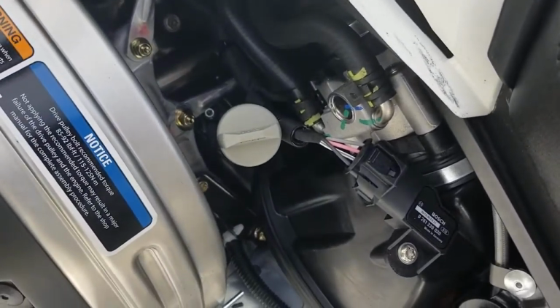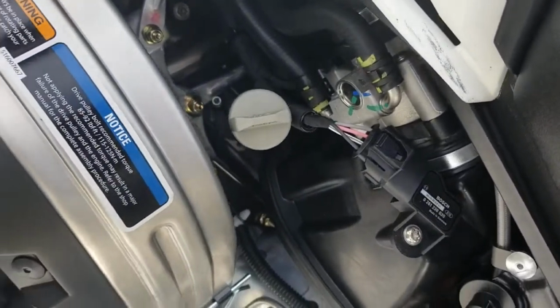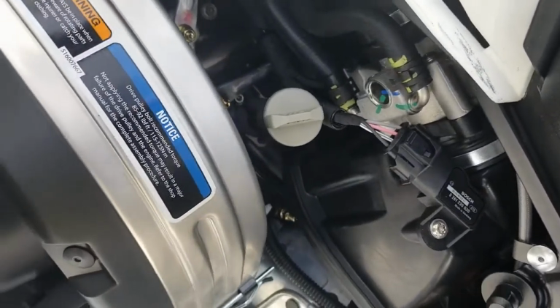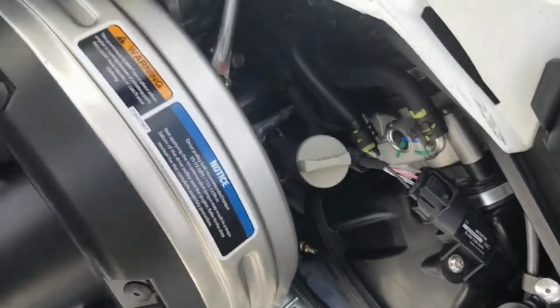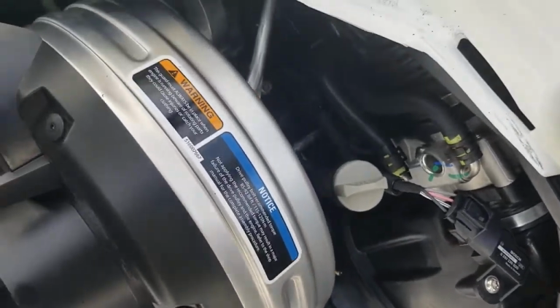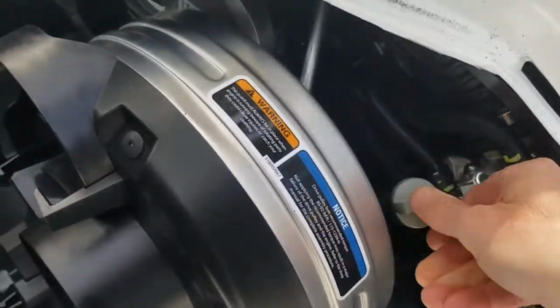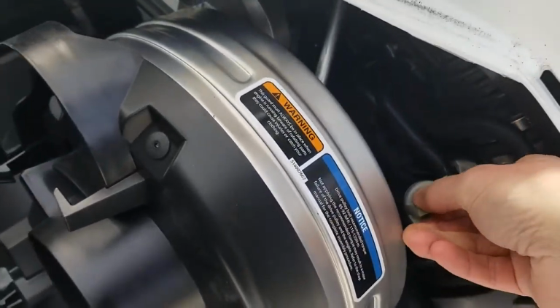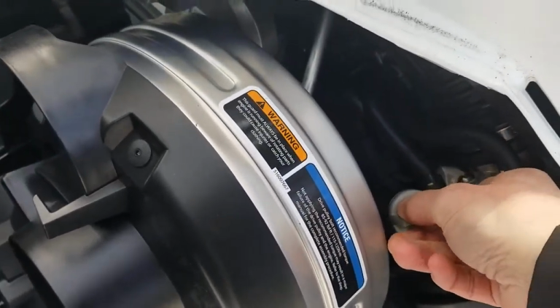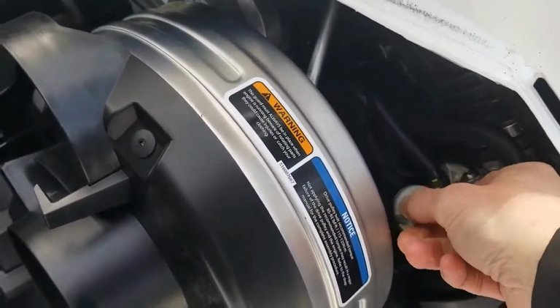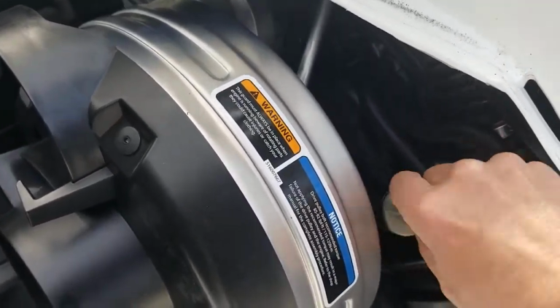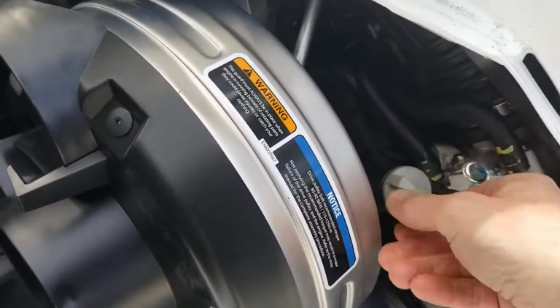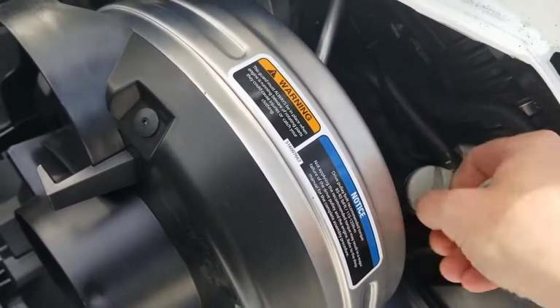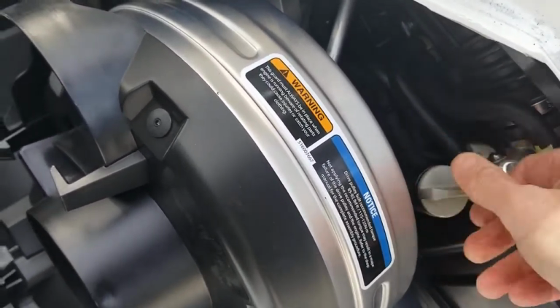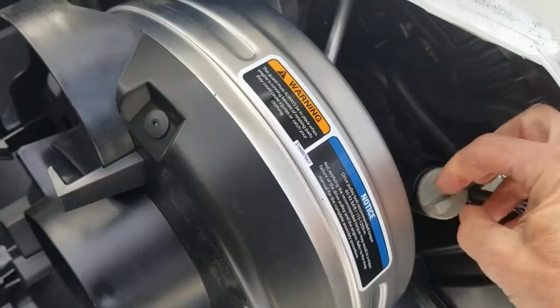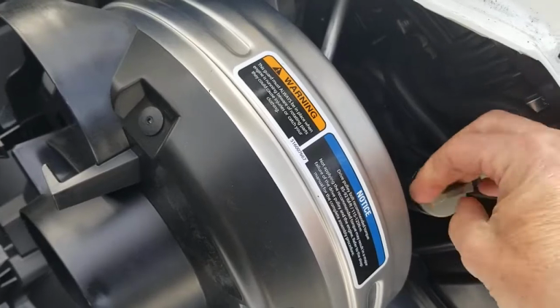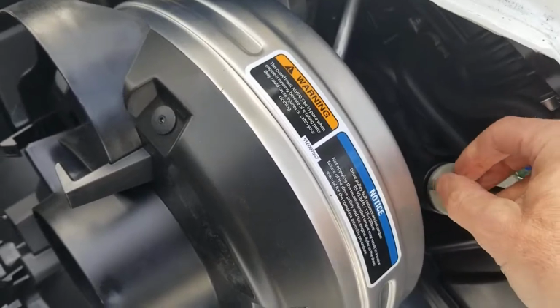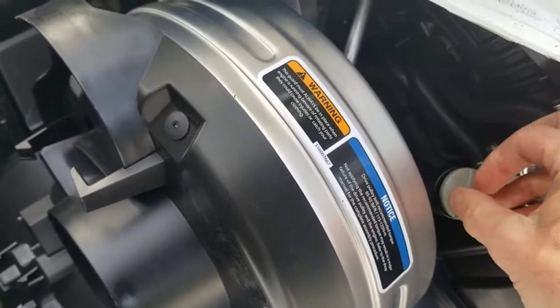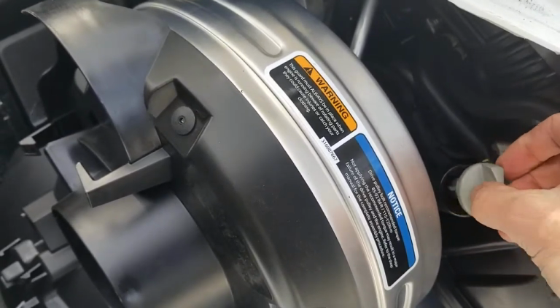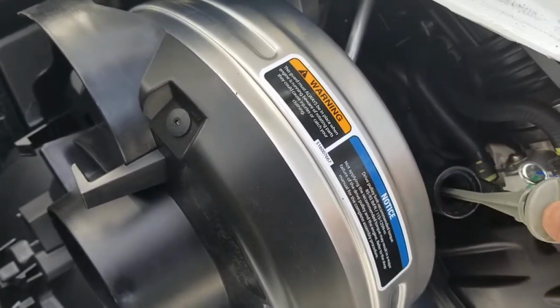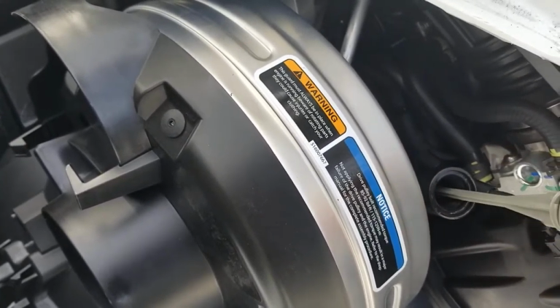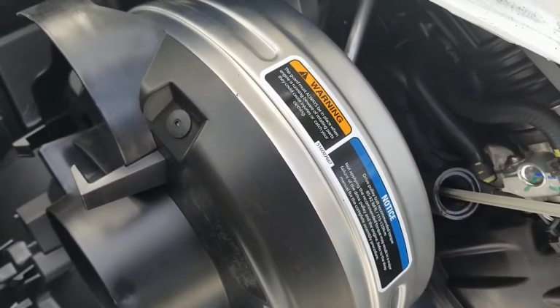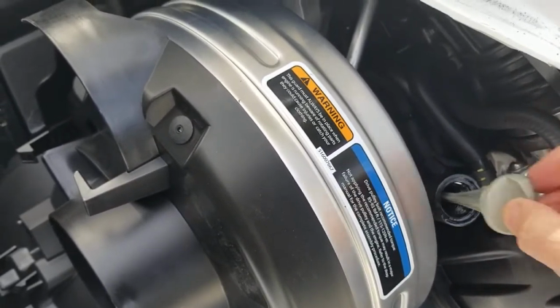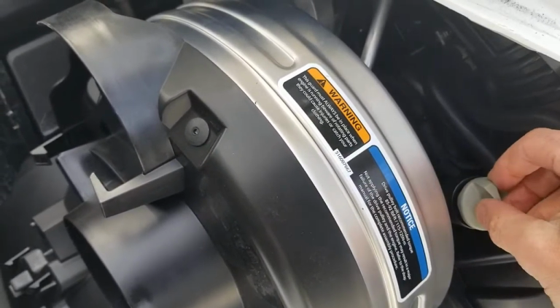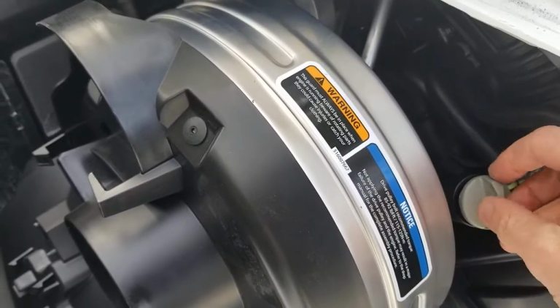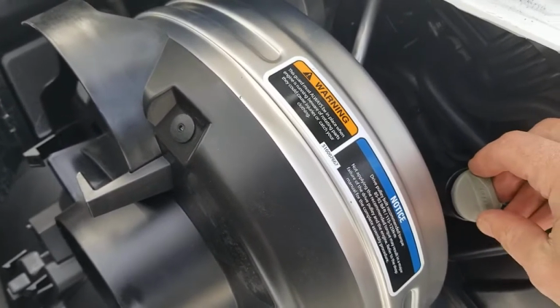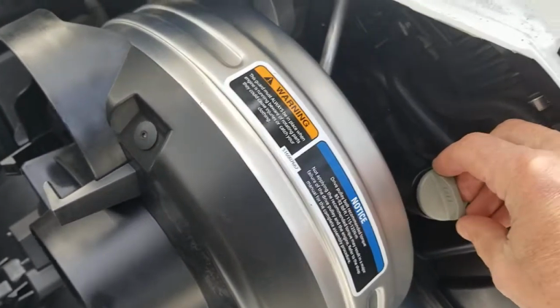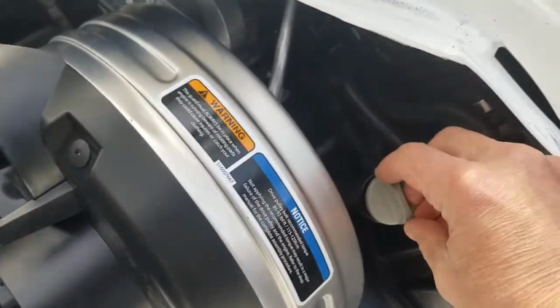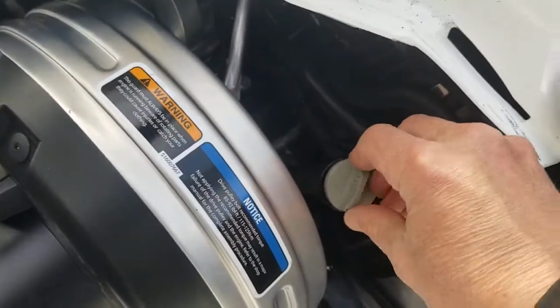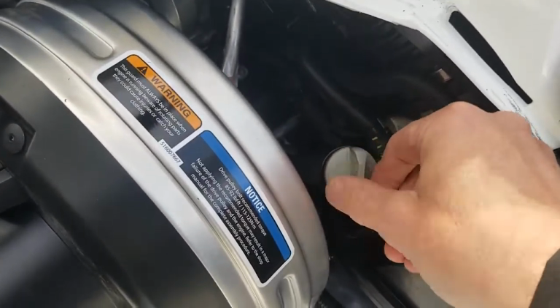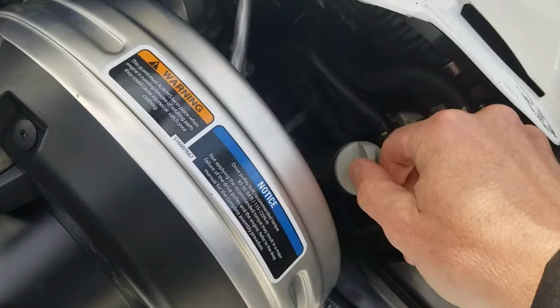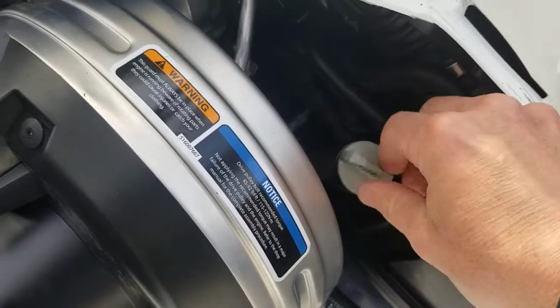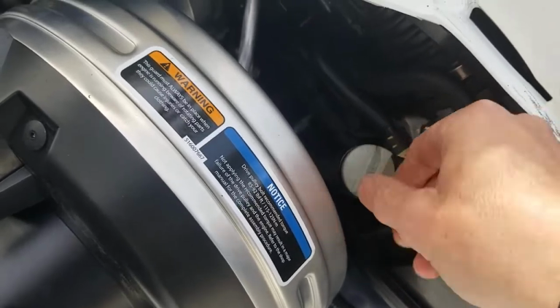Here's the oil dipstick. It is just like a traditional car oil dipstick. I will be checking this on a regular basis. I don't really expect everybody having to do this.